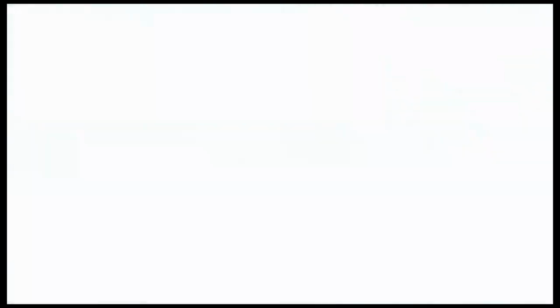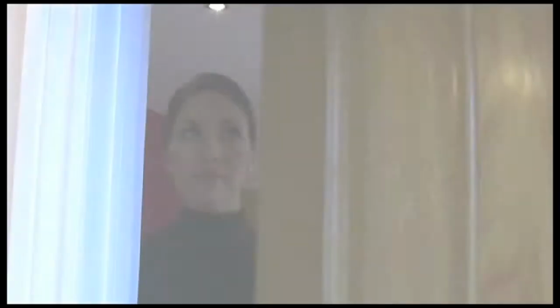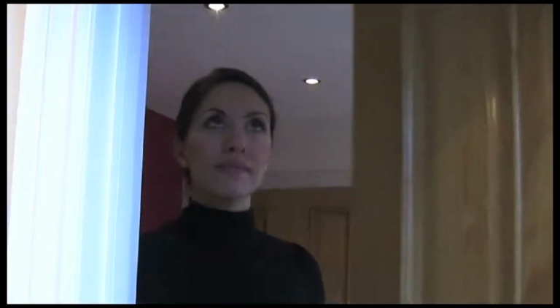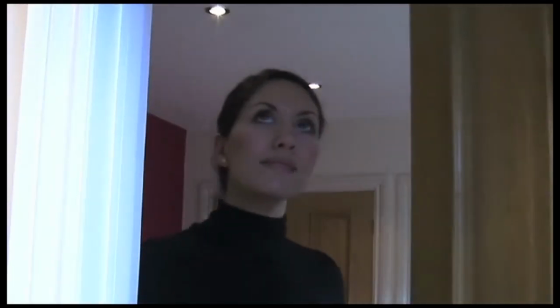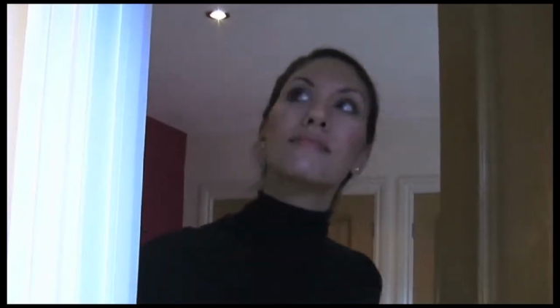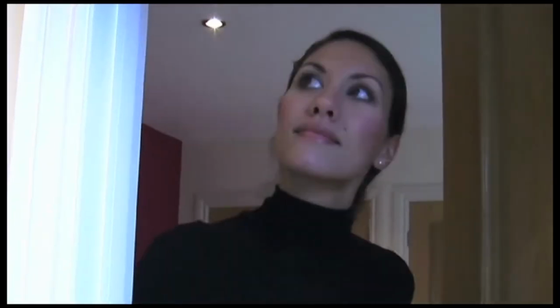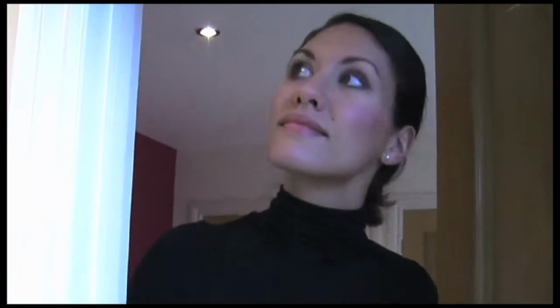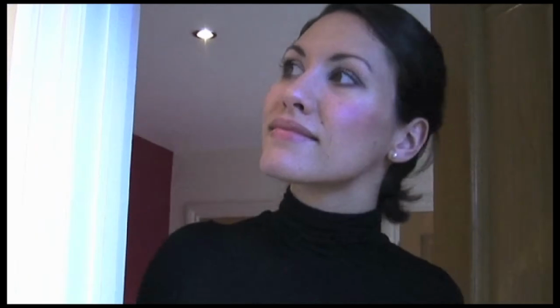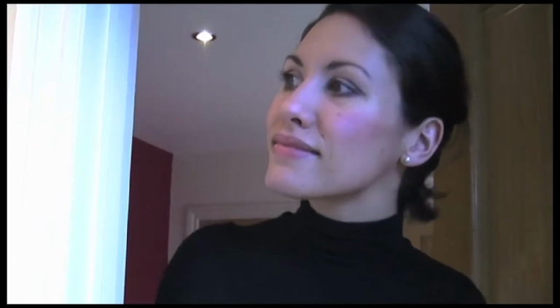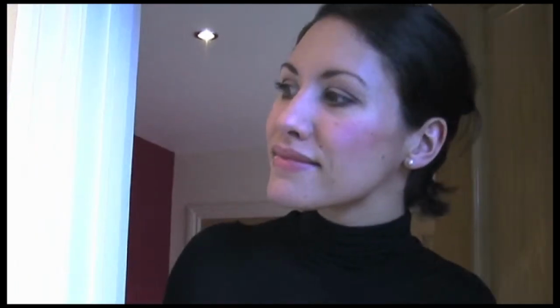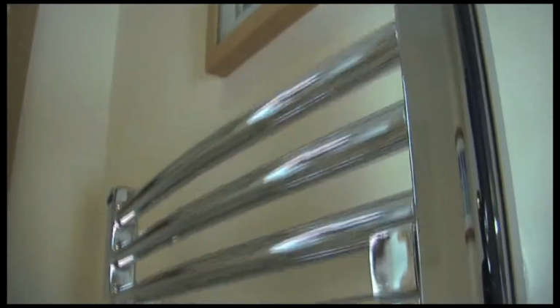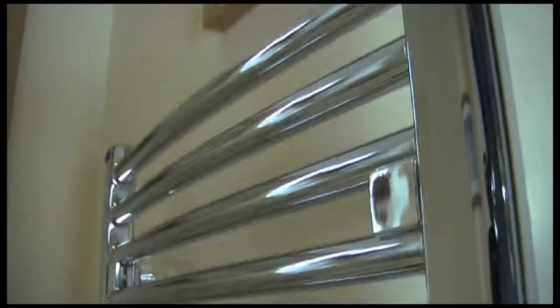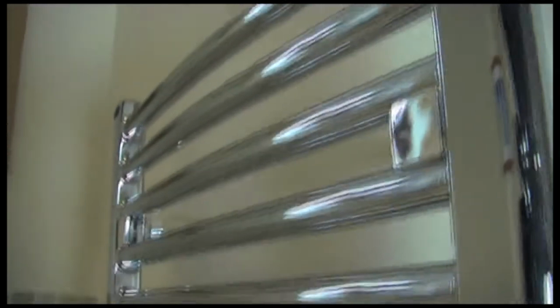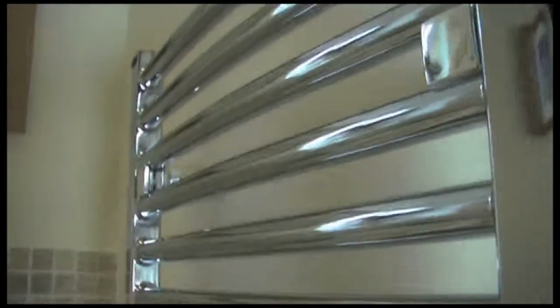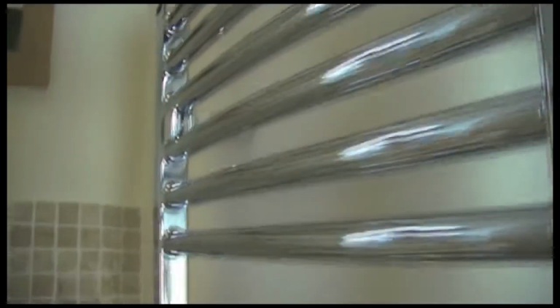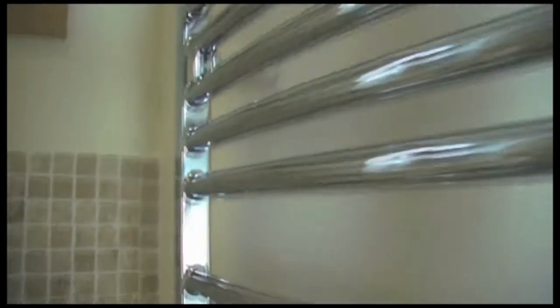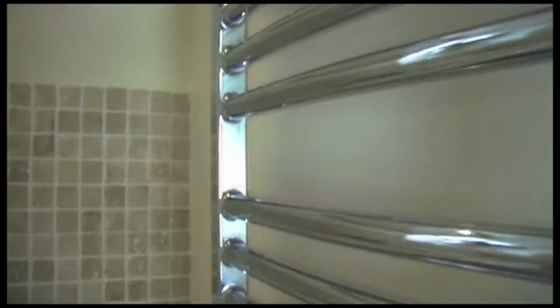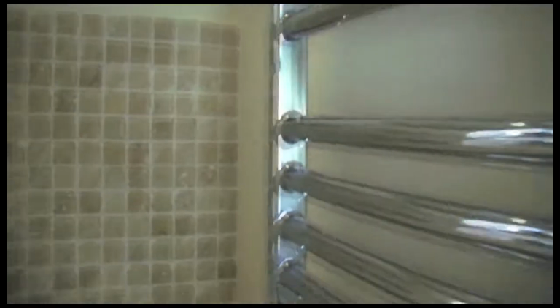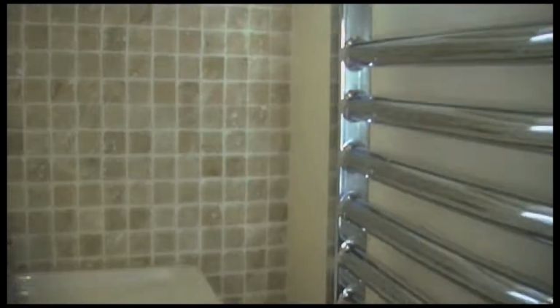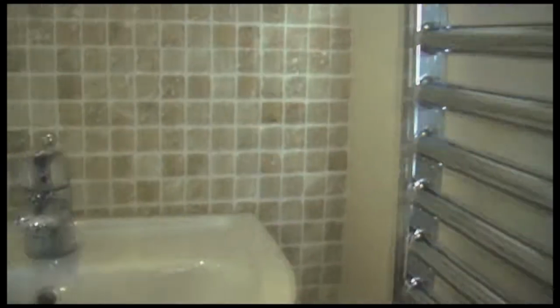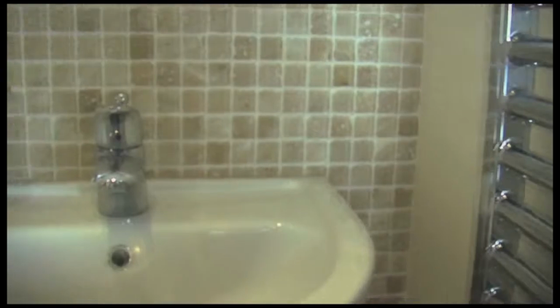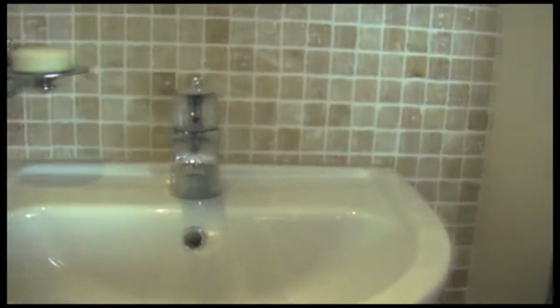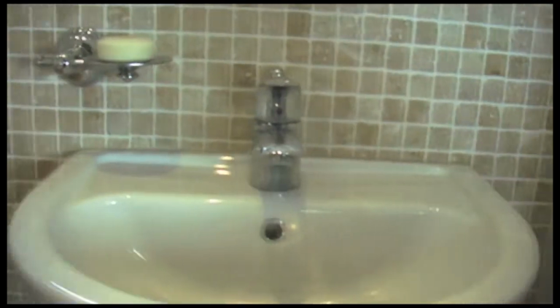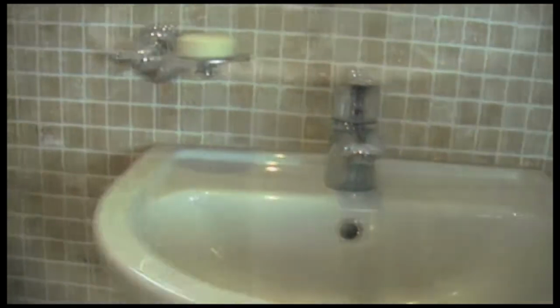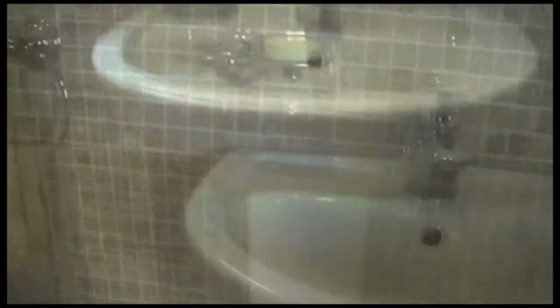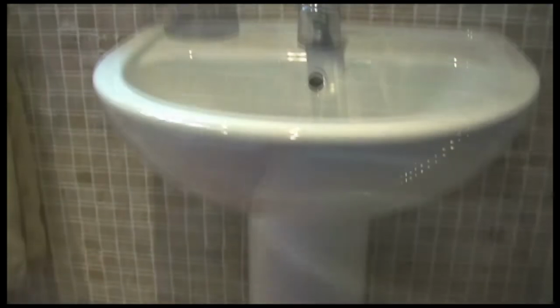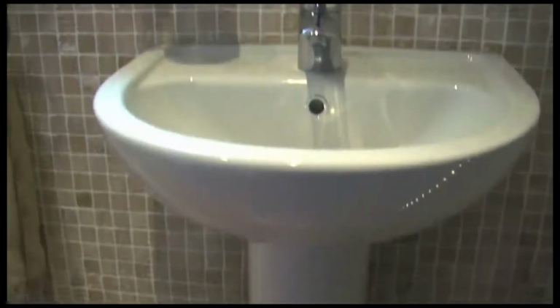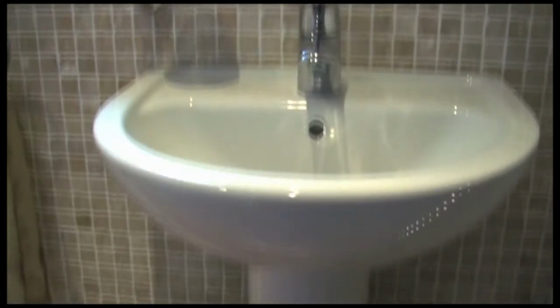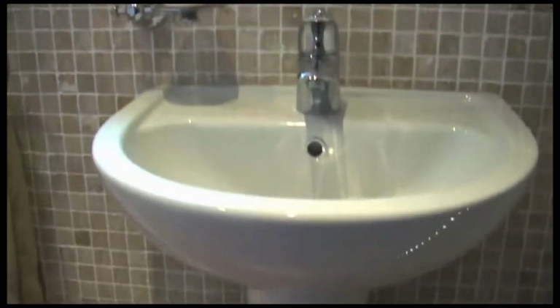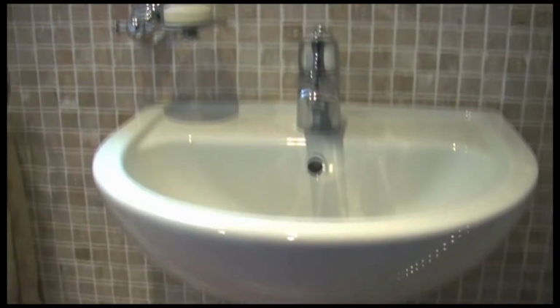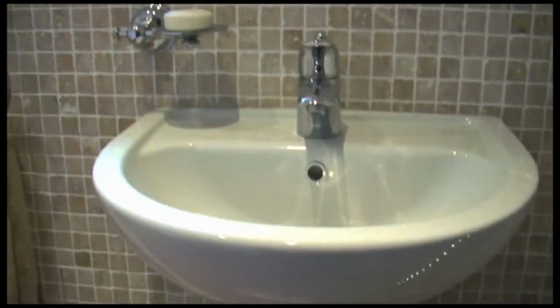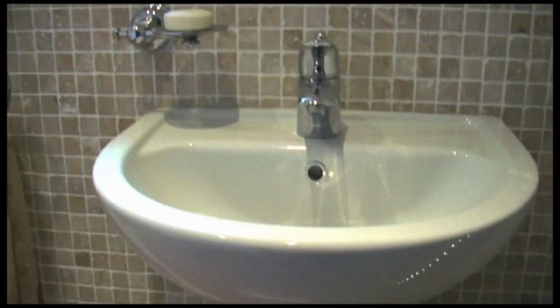In the downstairs cloakroom the director has chosen Vitra bathroomware, a complement to any modern bathroom. Vitra, a leading brand, is noted for its quality, durability and great price.